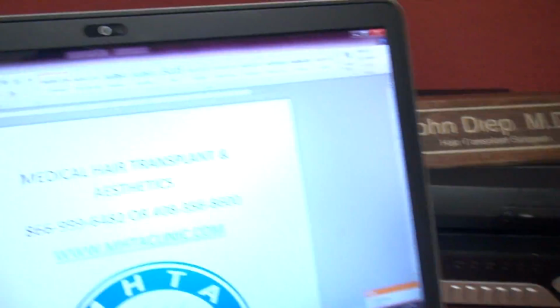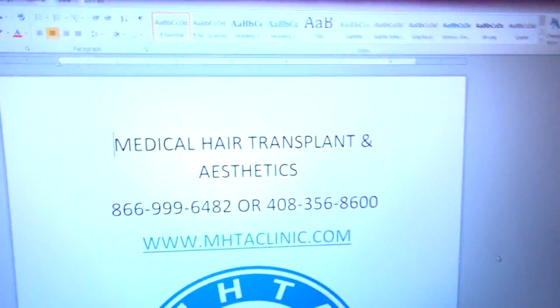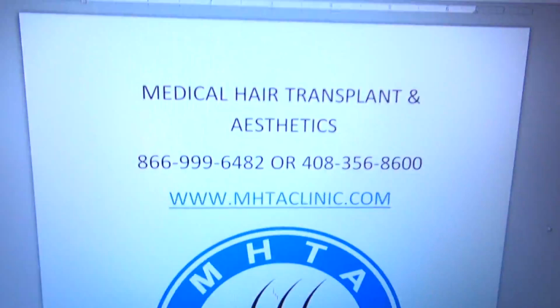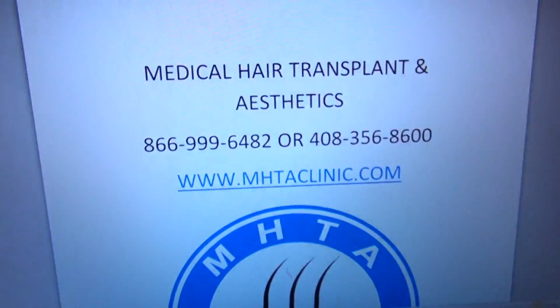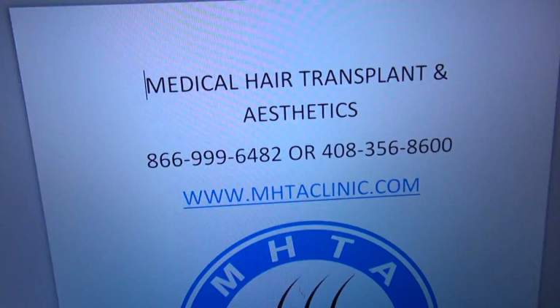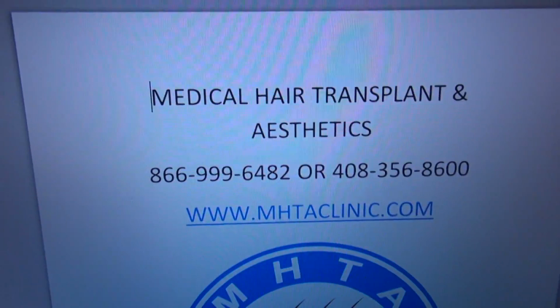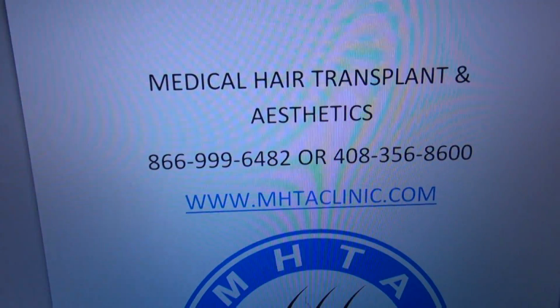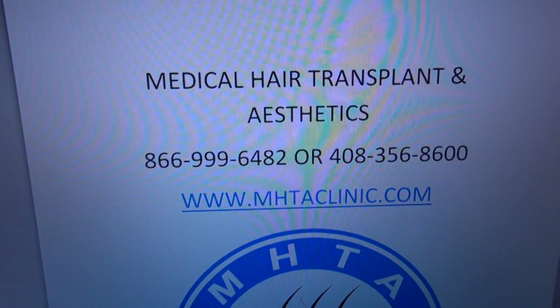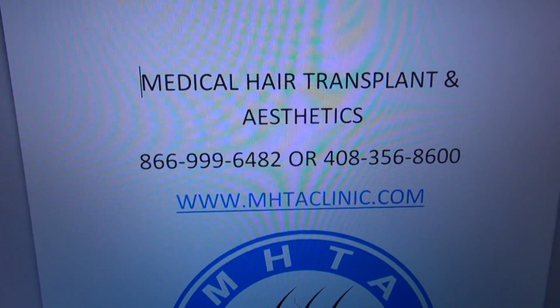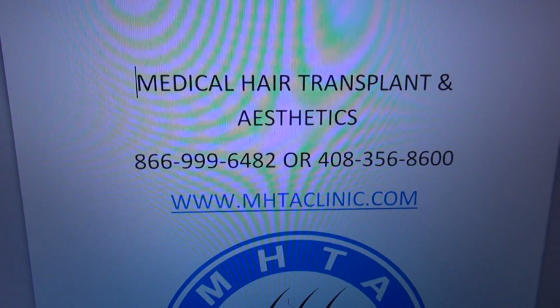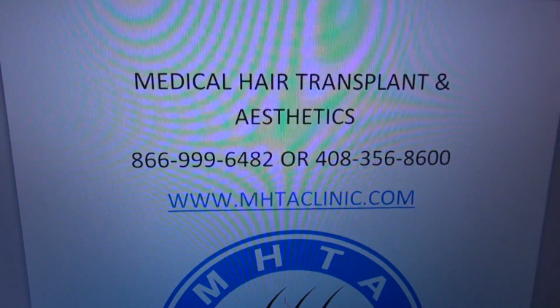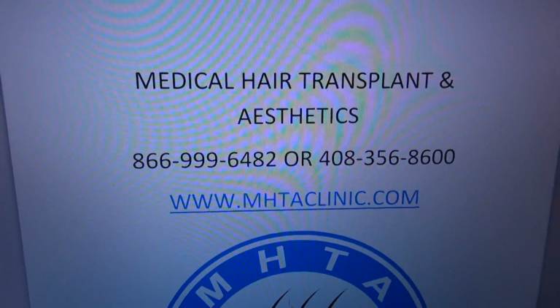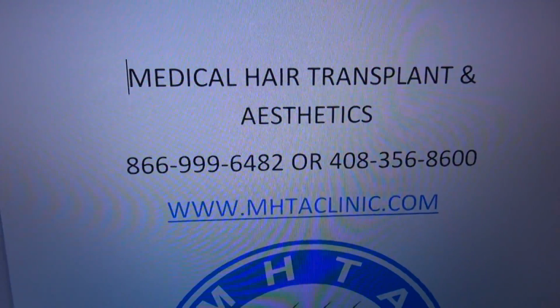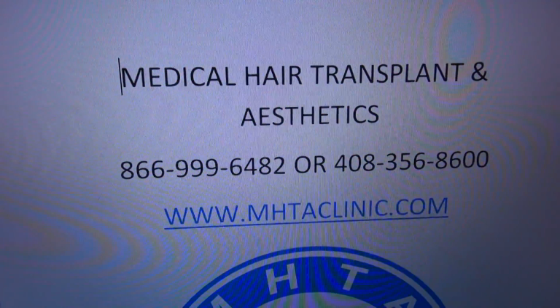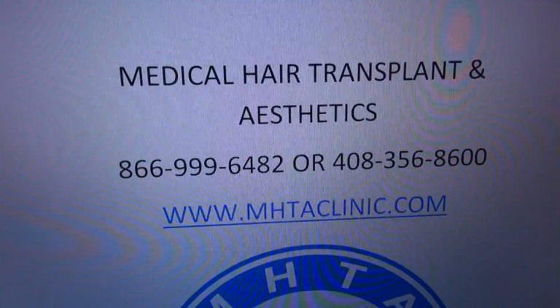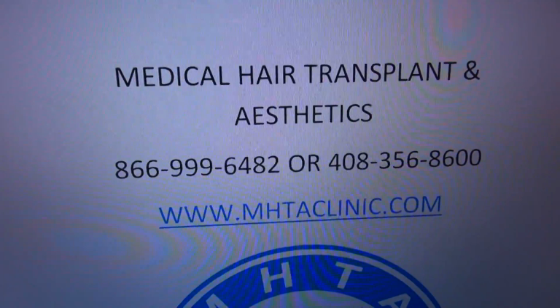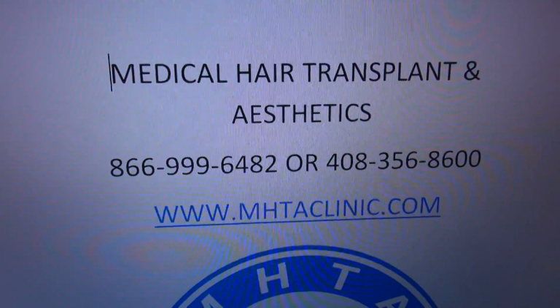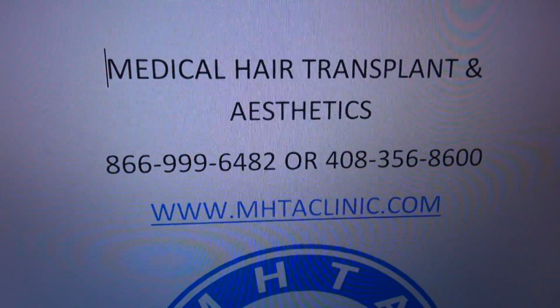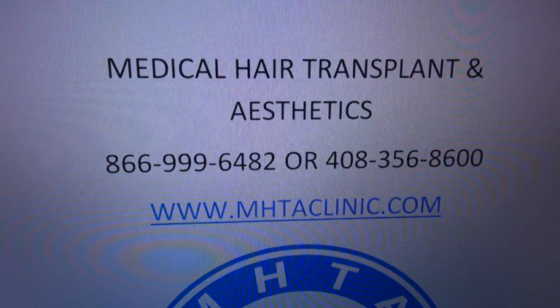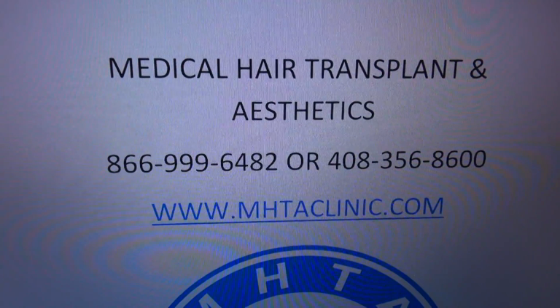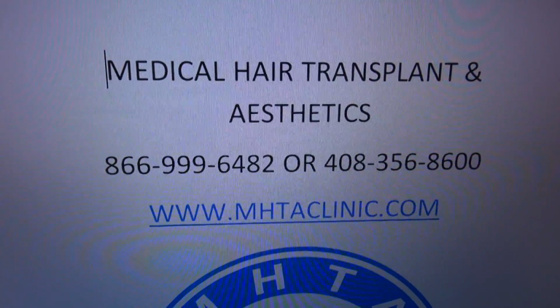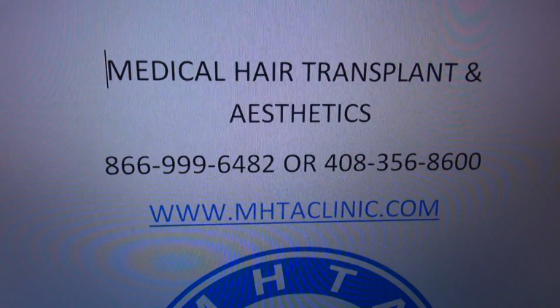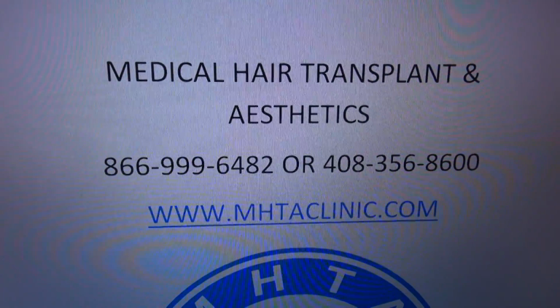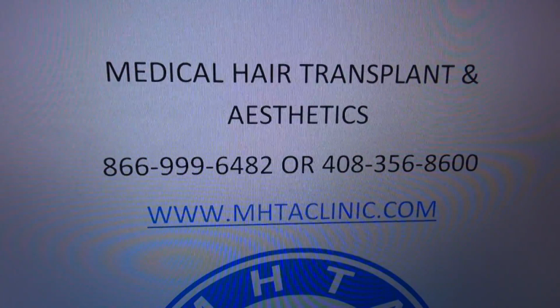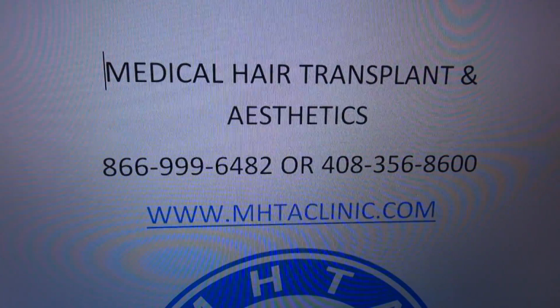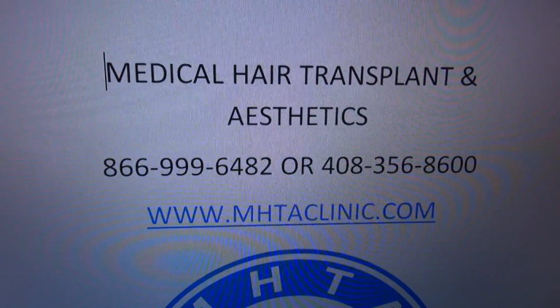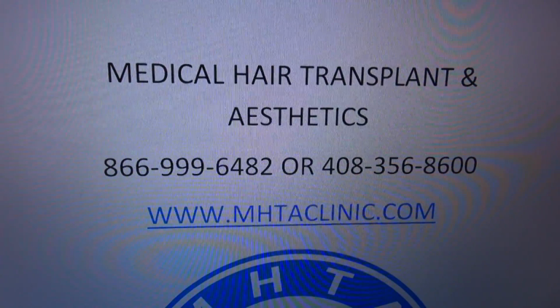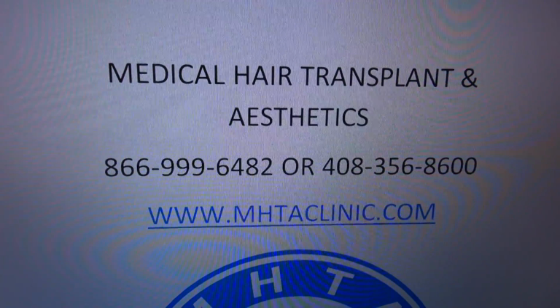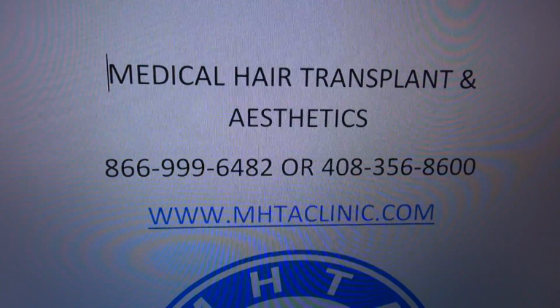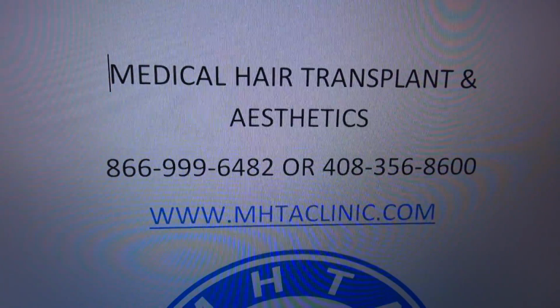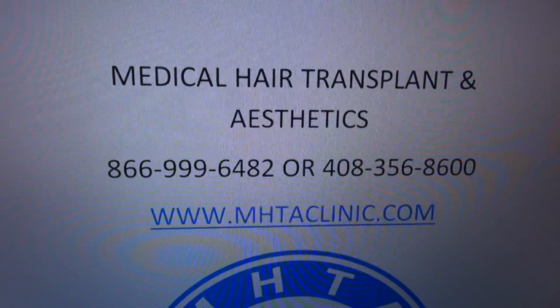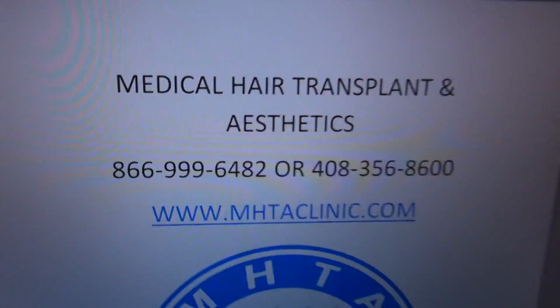For more information, you can go to my website at www.mhtaclinic.com or call 1-866-999-6482.